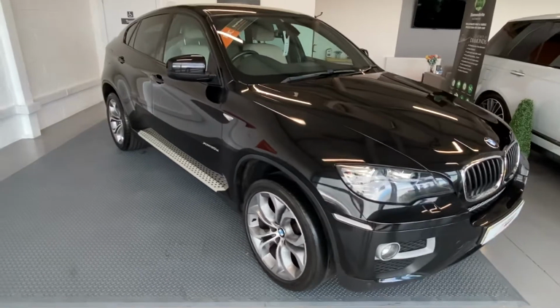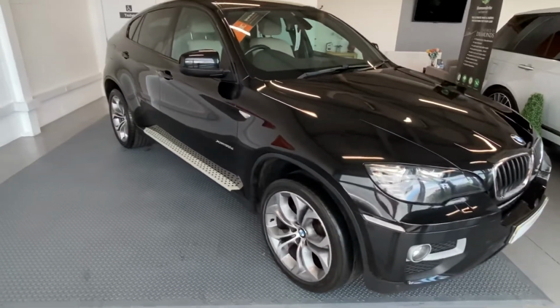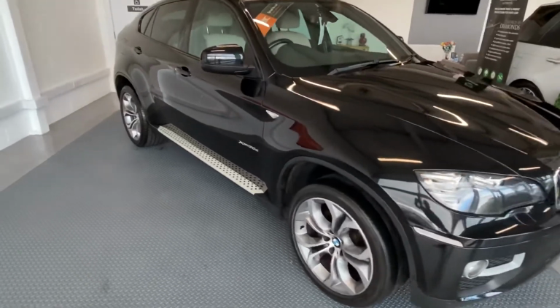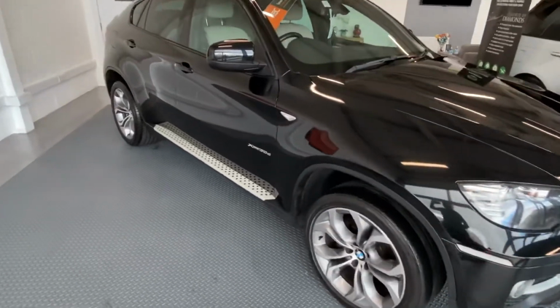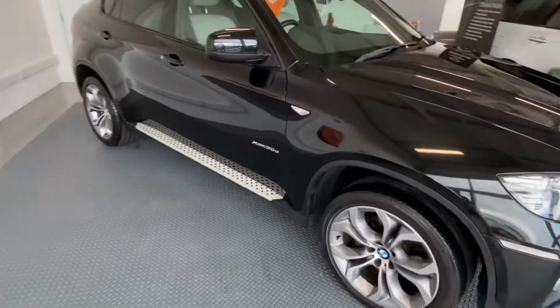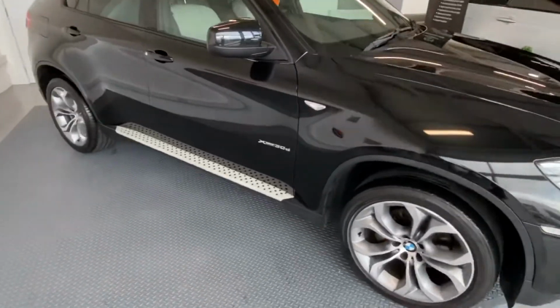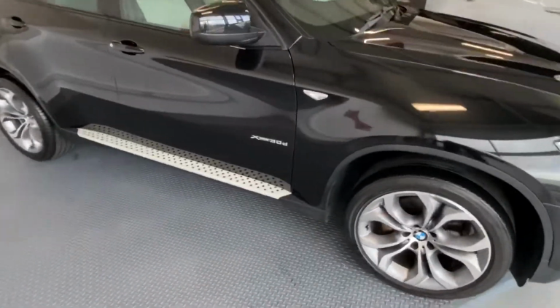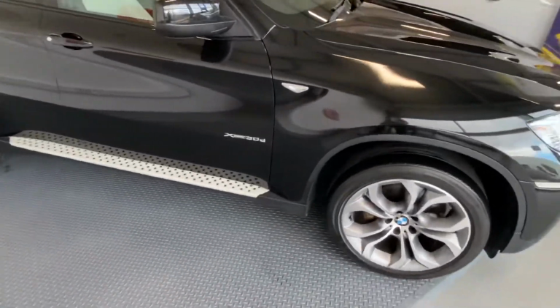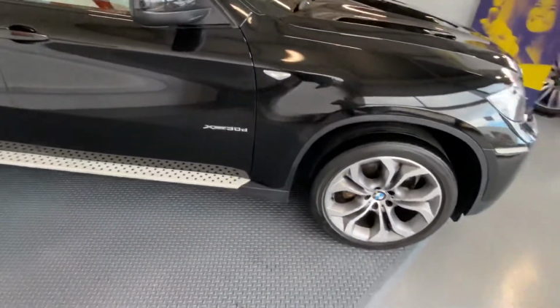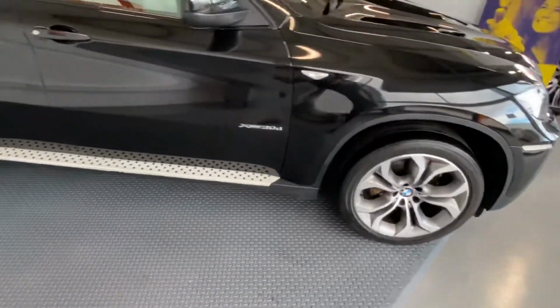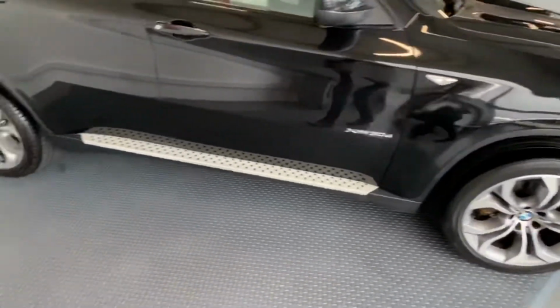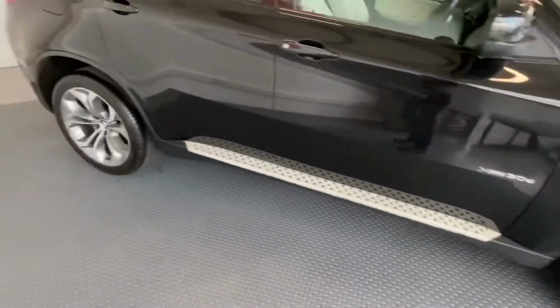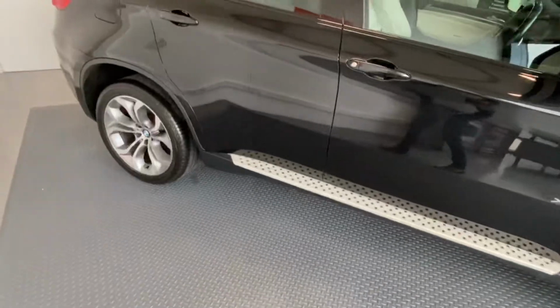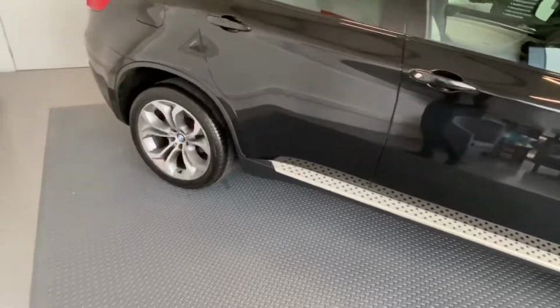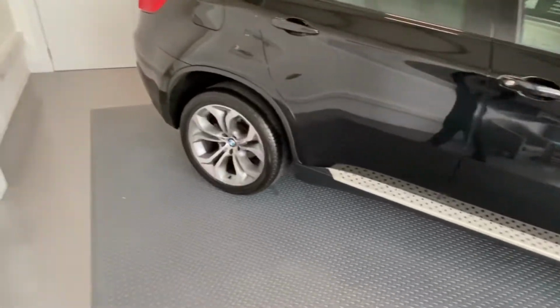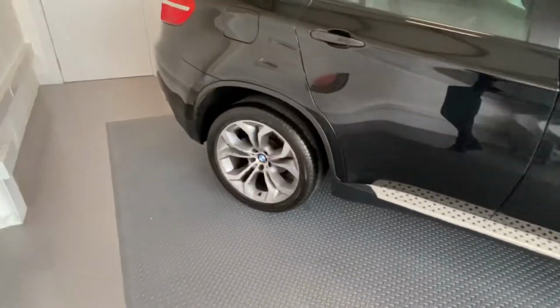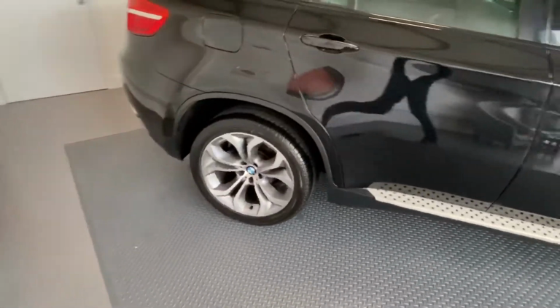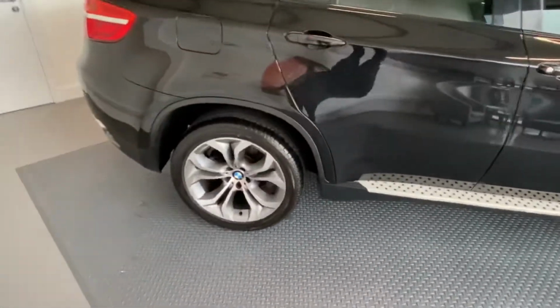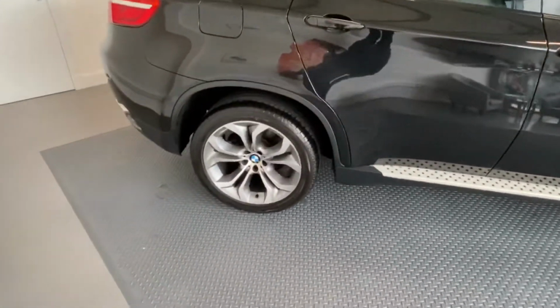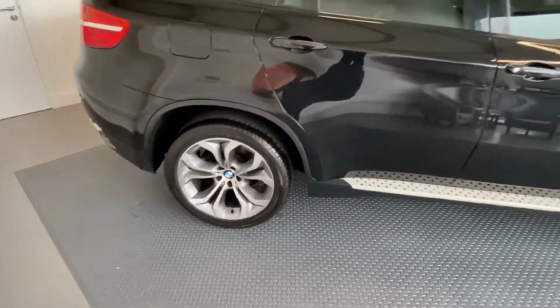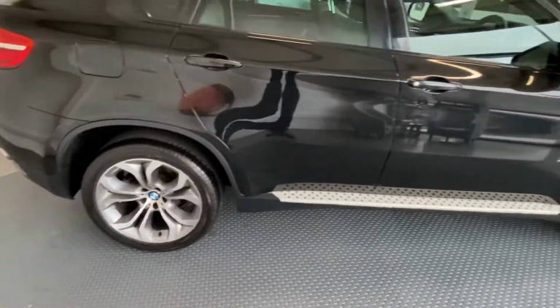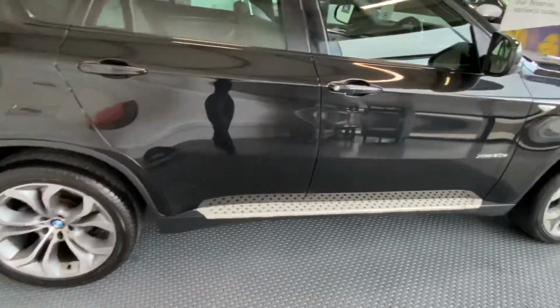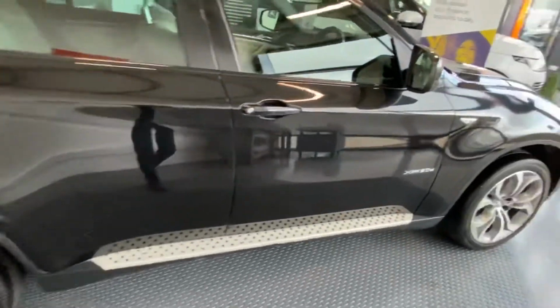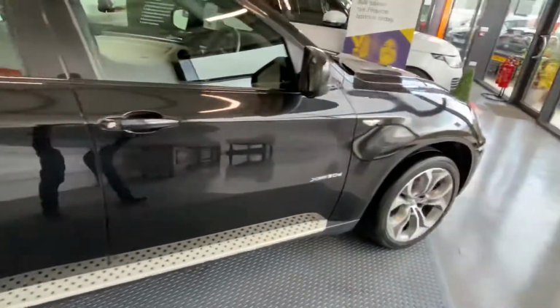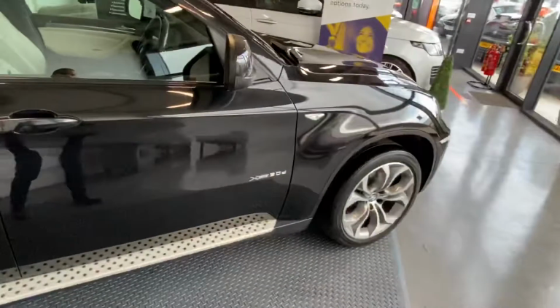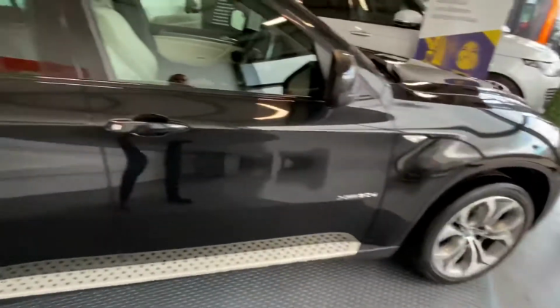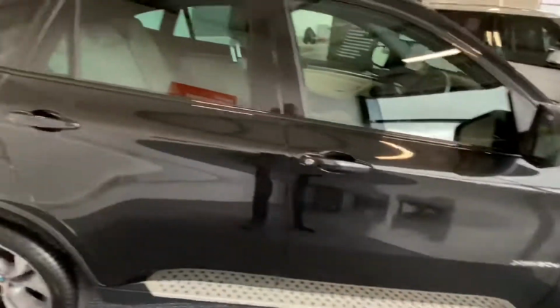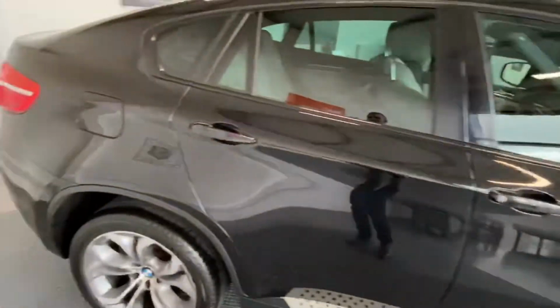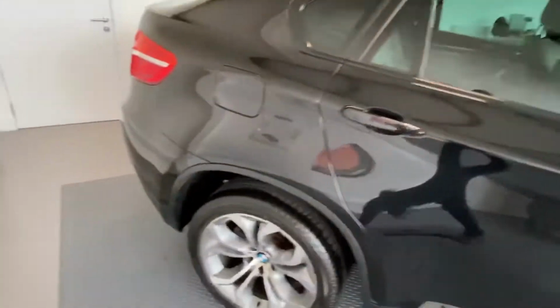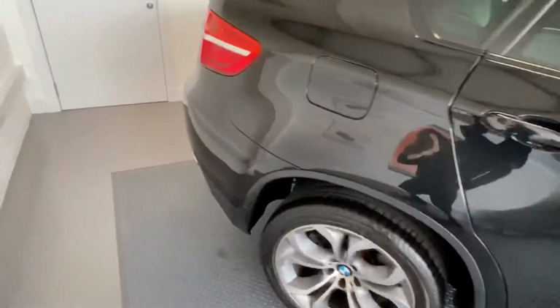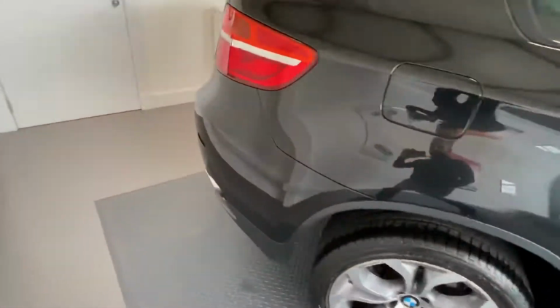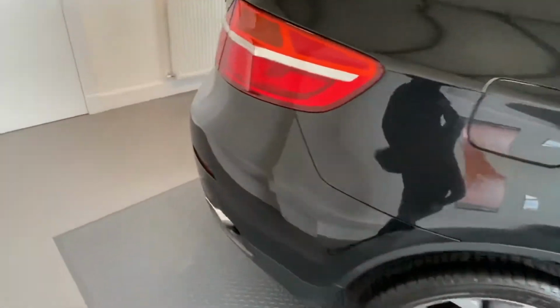I'll just take you around the vehicle and show you. The alloy wheels are diamond cut but they have a little bit of corrosion due to the age, so they will be refurbished prior to sale. It's finished in this lovely black with a light interior which works really nice.